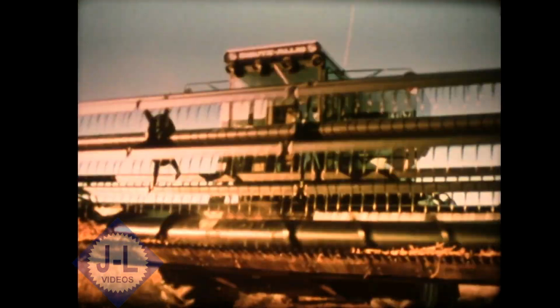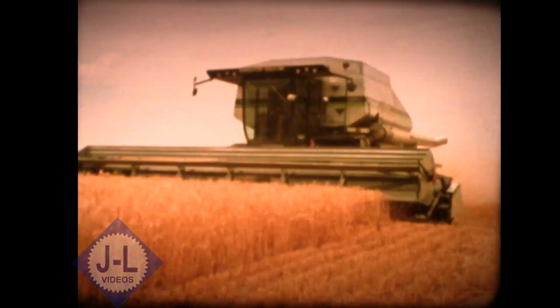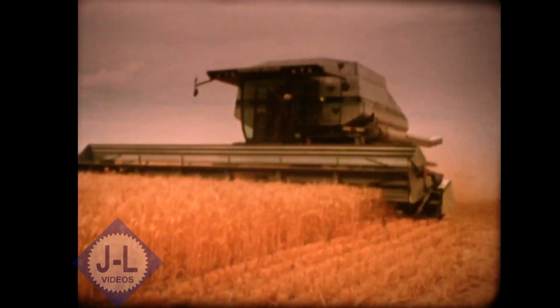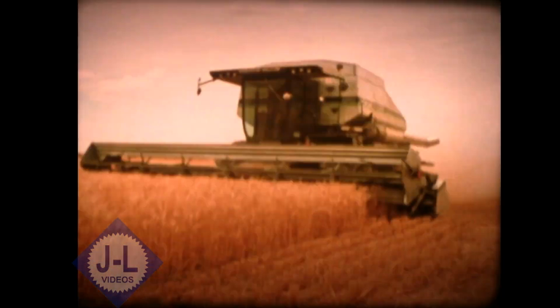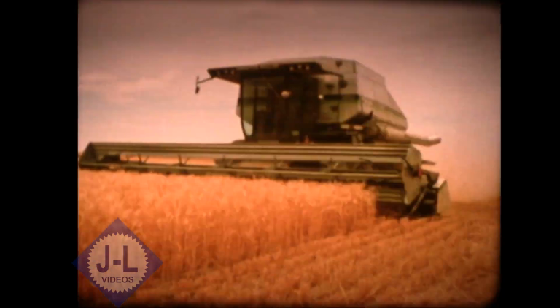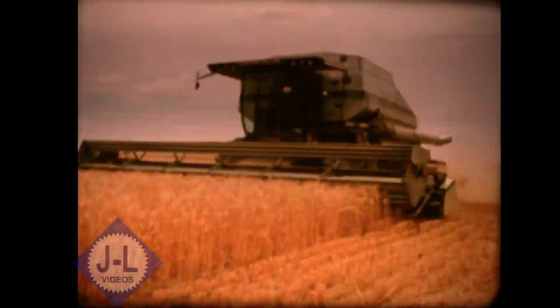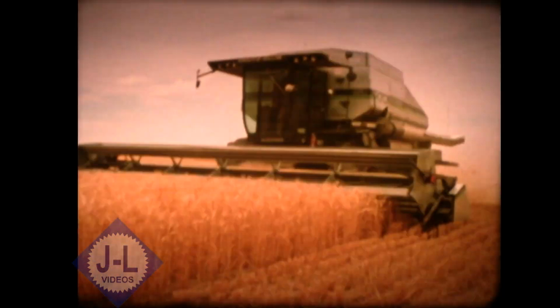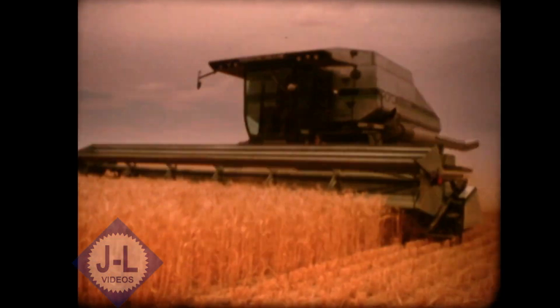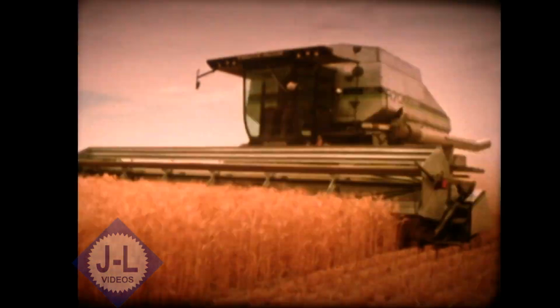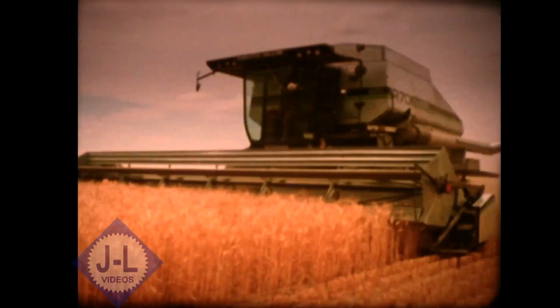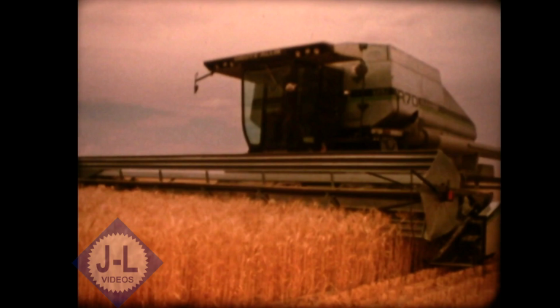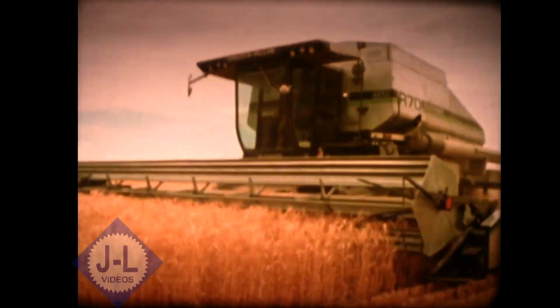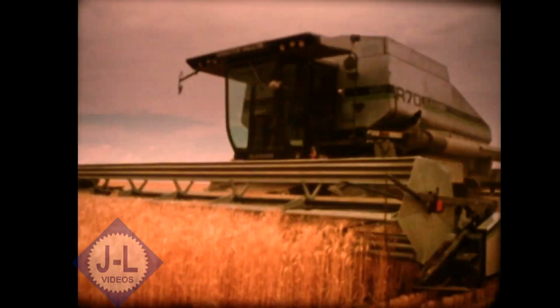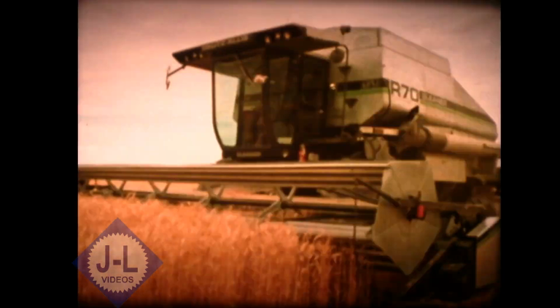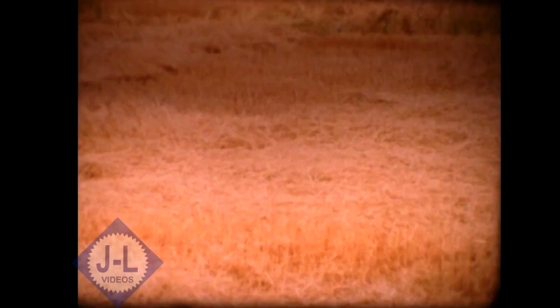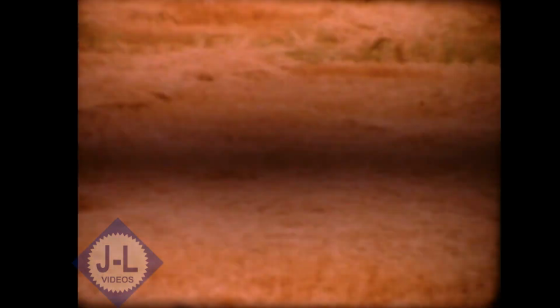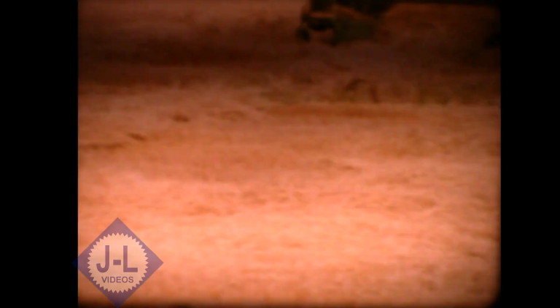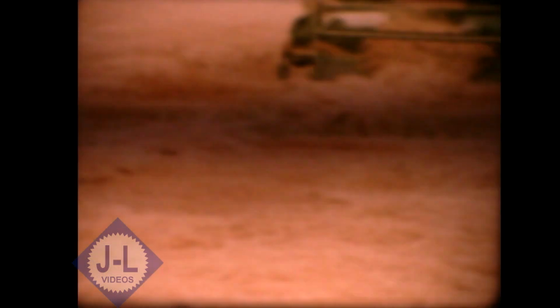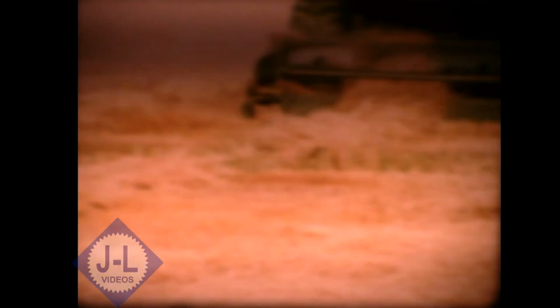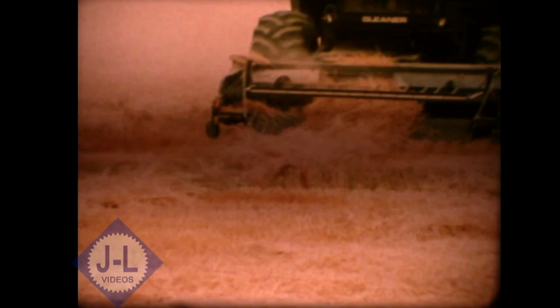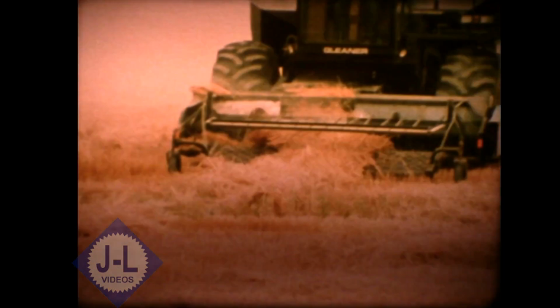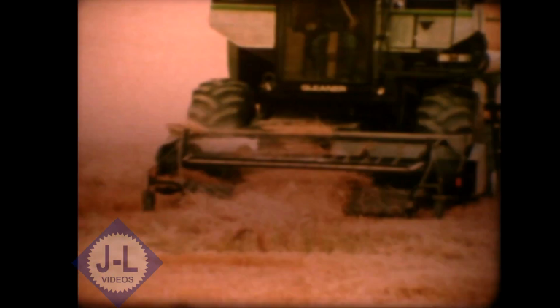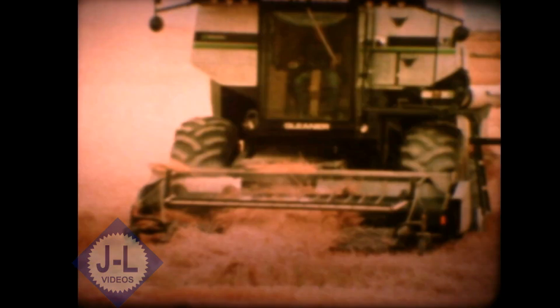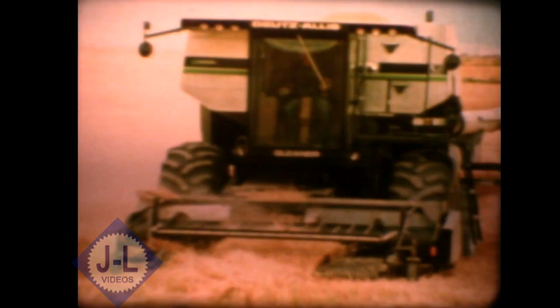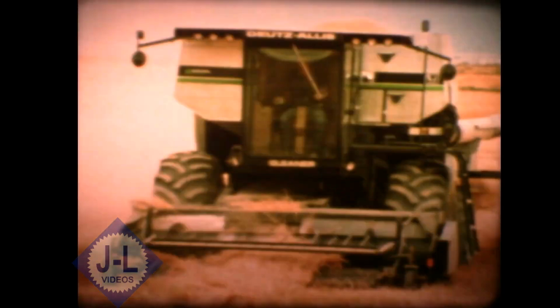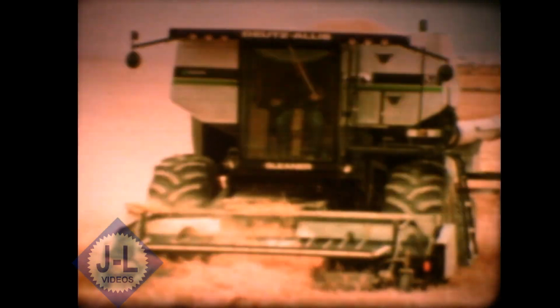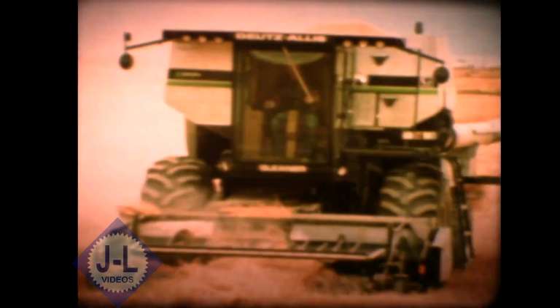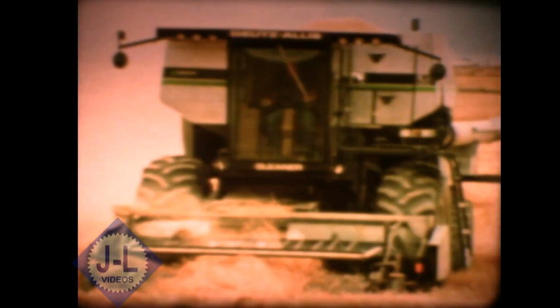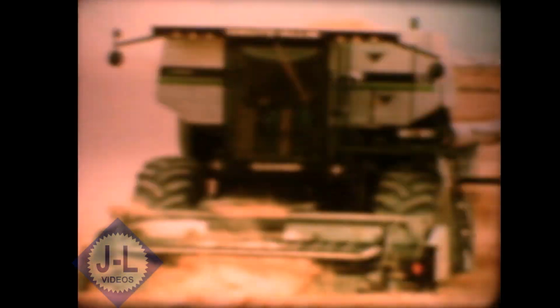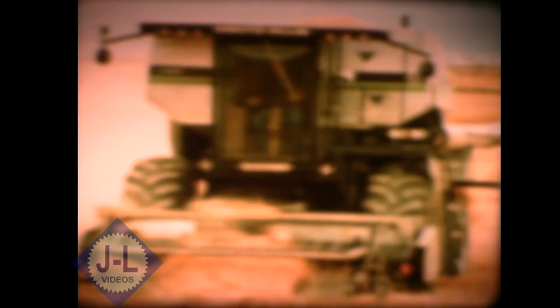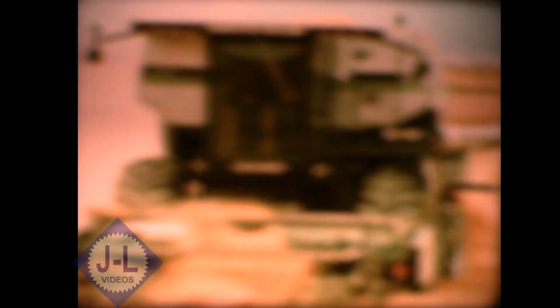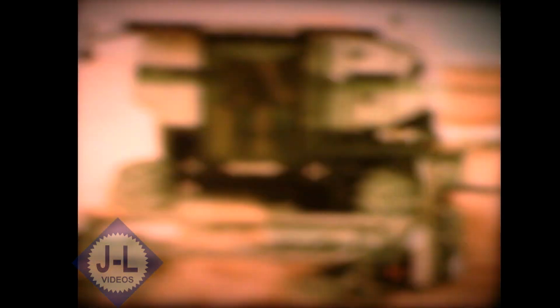Rigid headers are available in working widths from 15 to 30 feet. A special 13-foot pickup header for windrows or swaths is also part of Gleaner's complete selection.